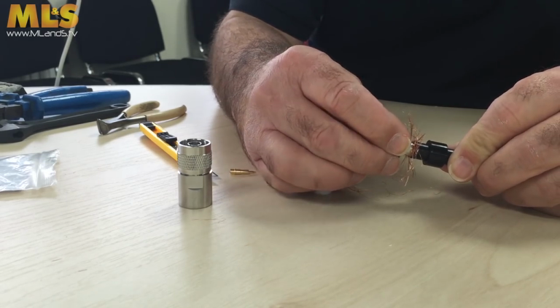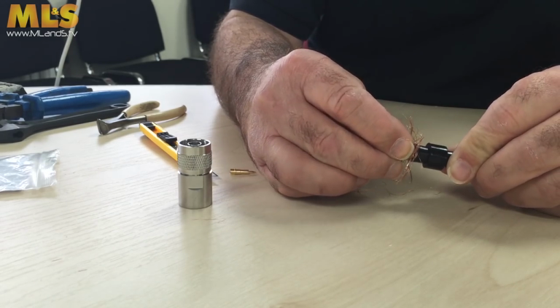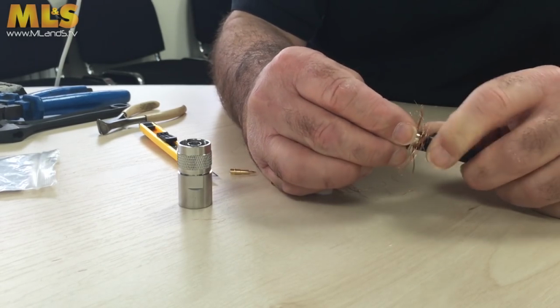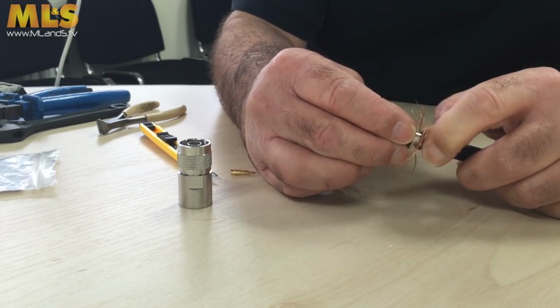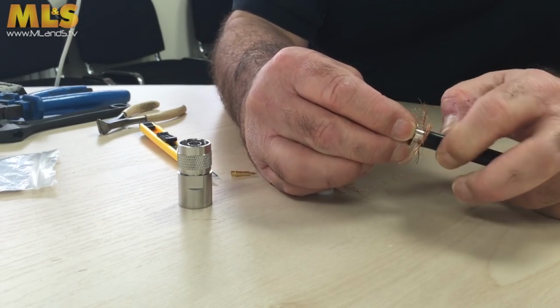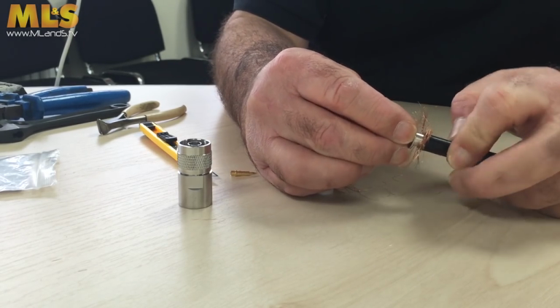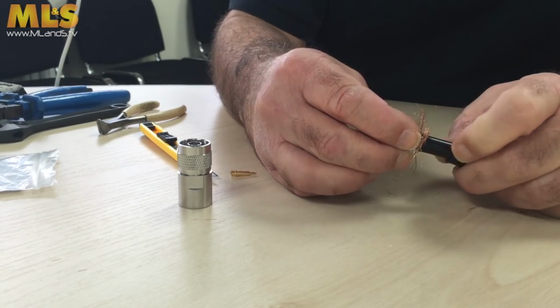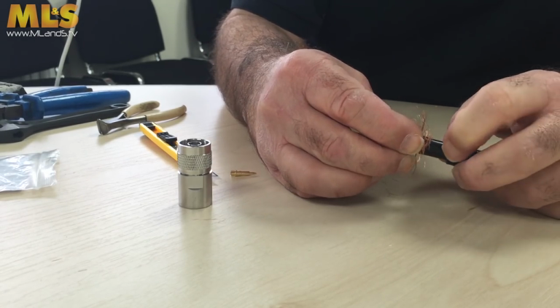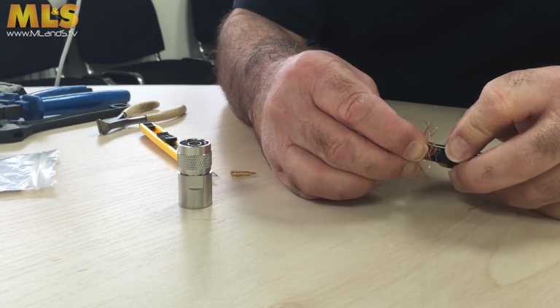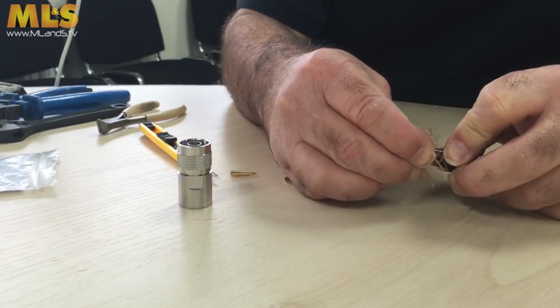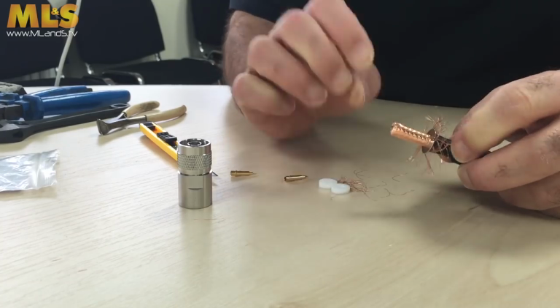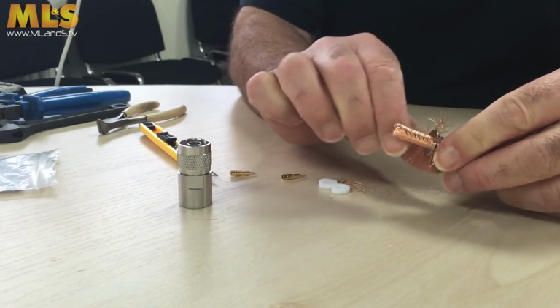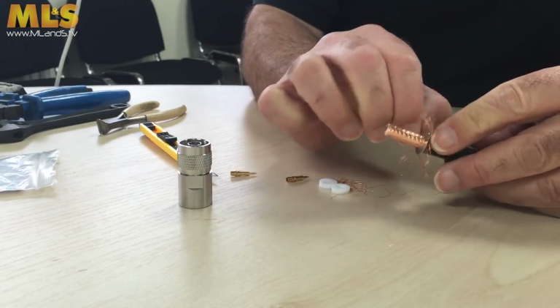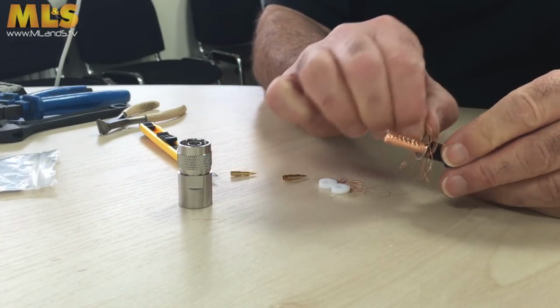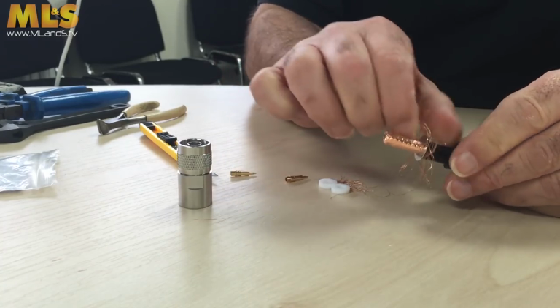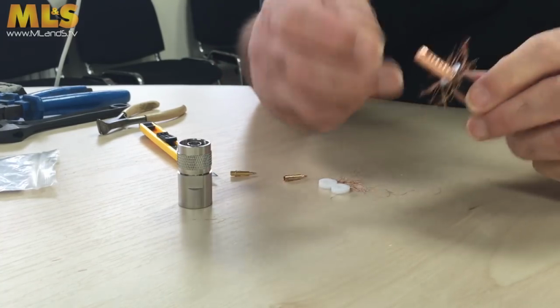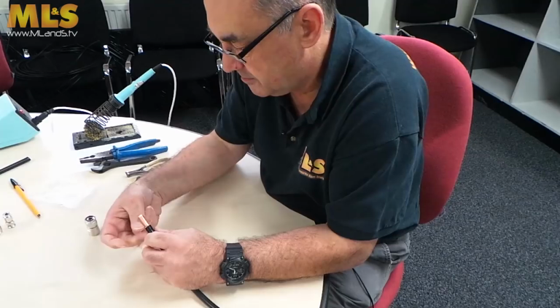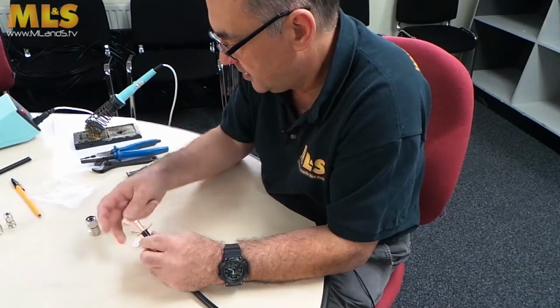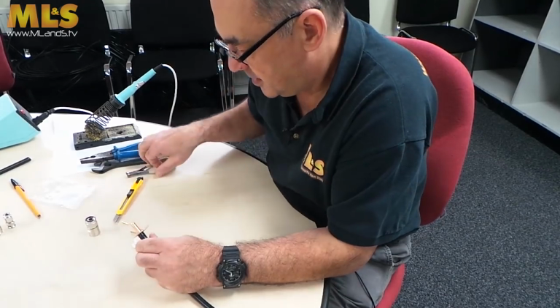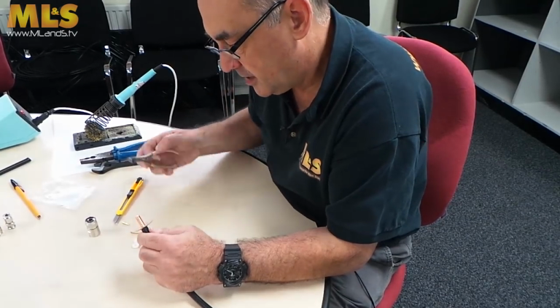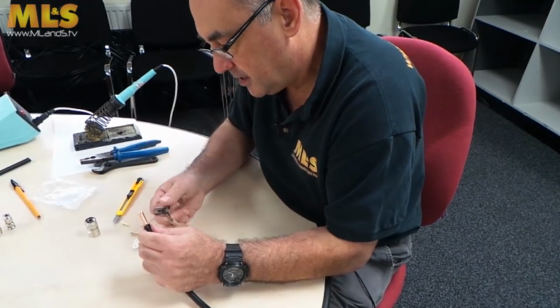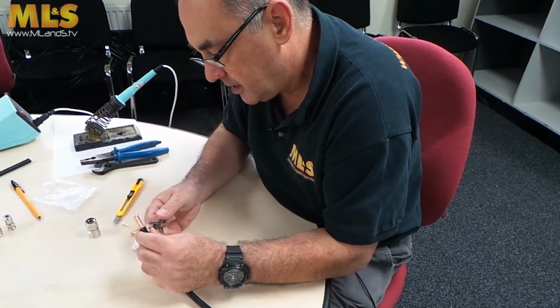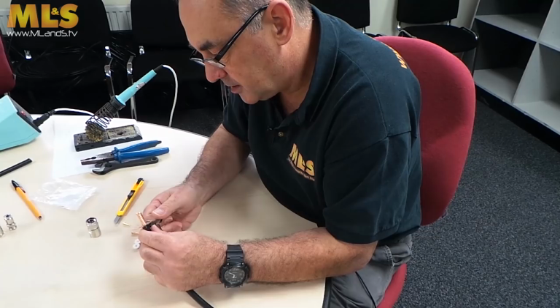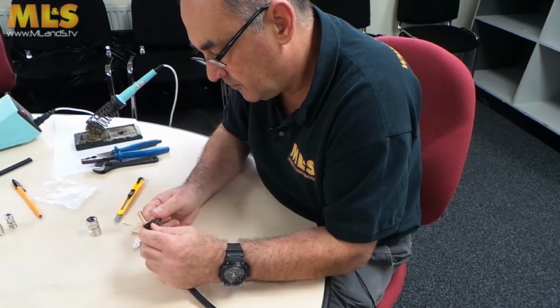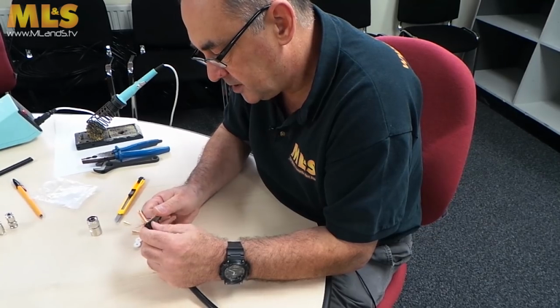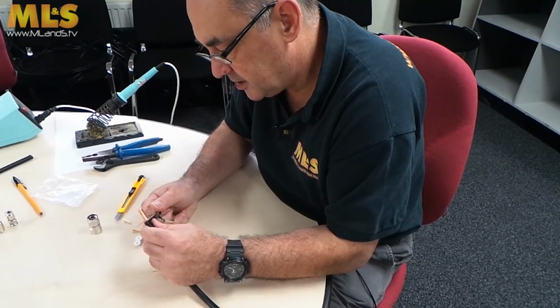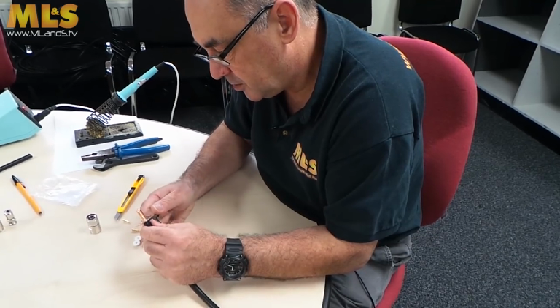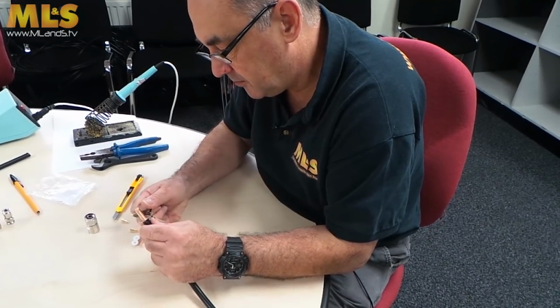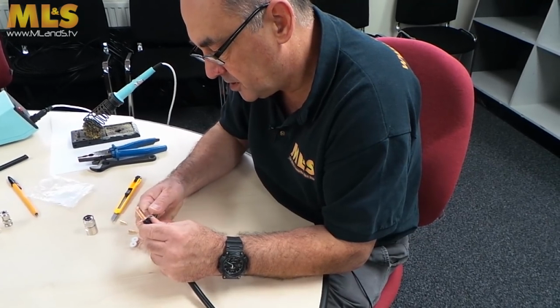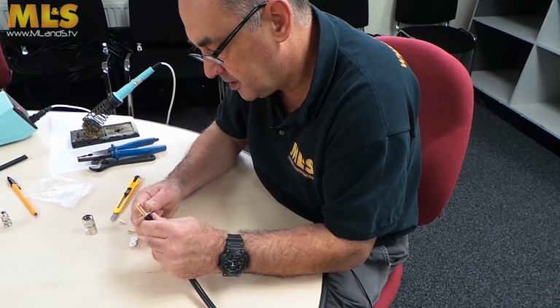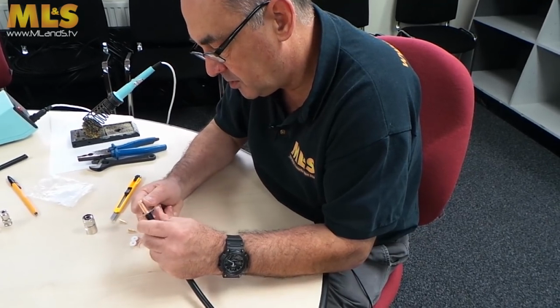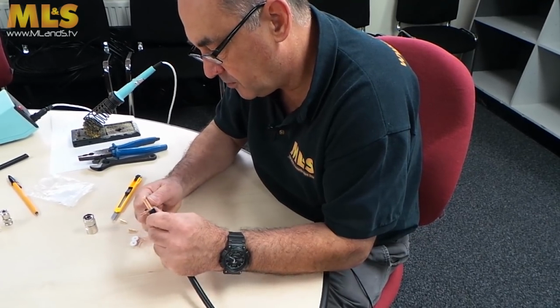Just slide it down like that. Then just trim off the excess, like we did before — exactly the same as what we did before.